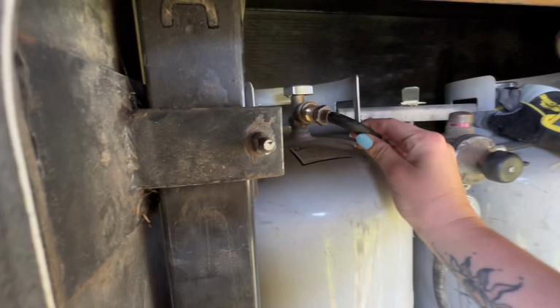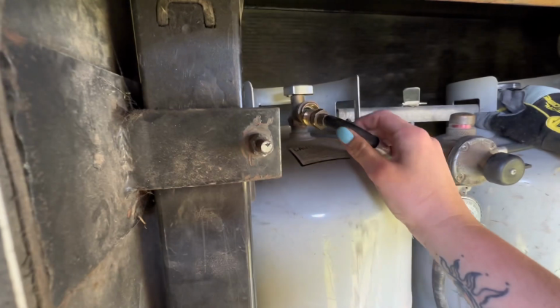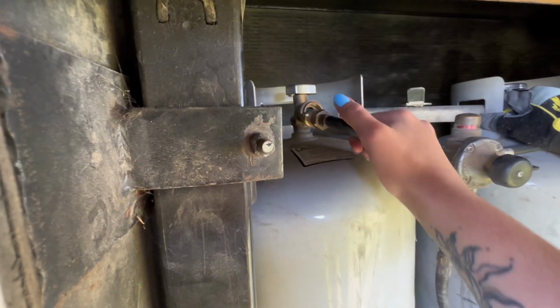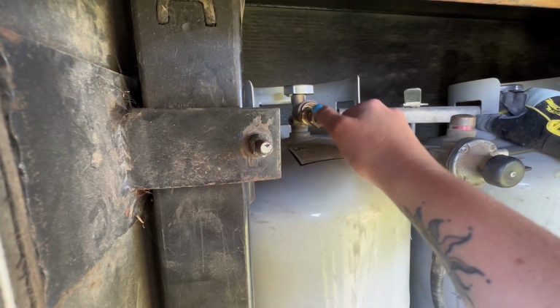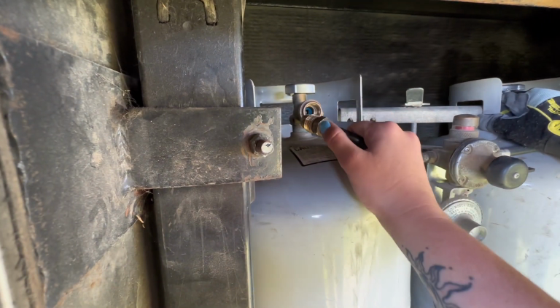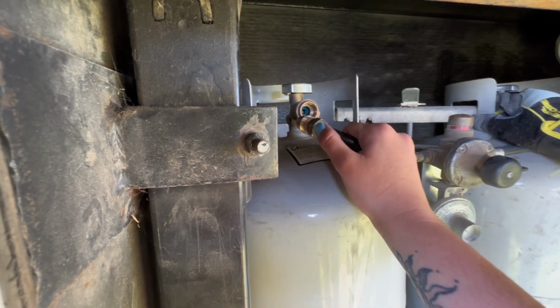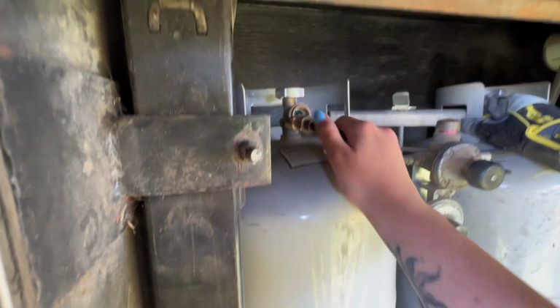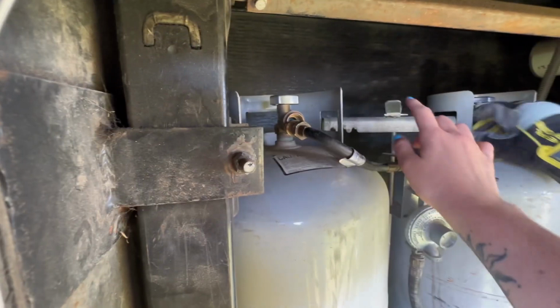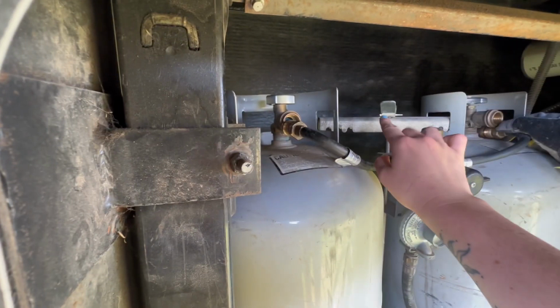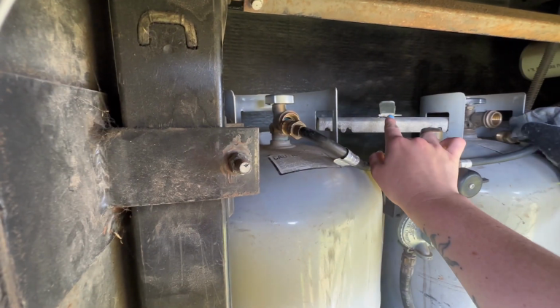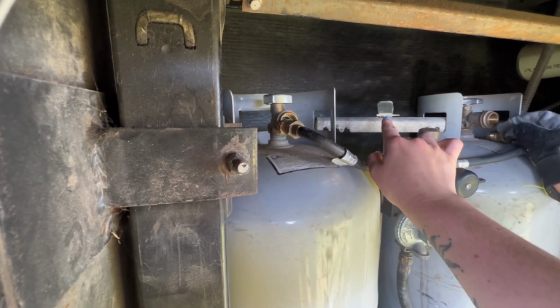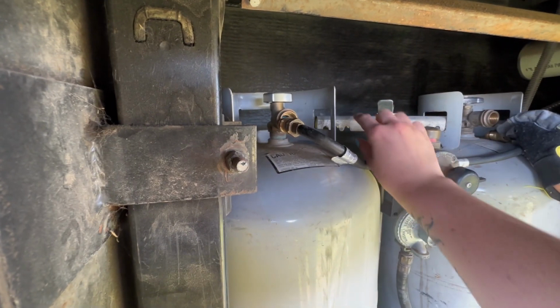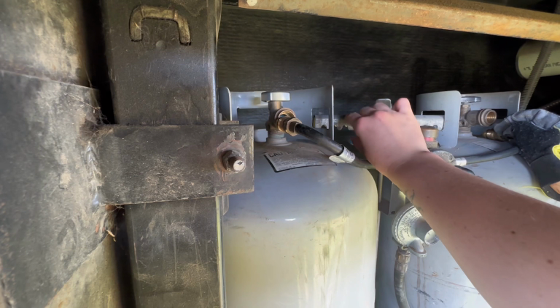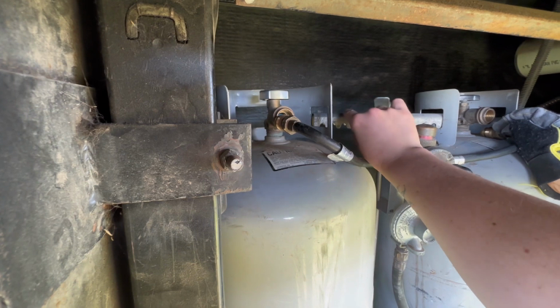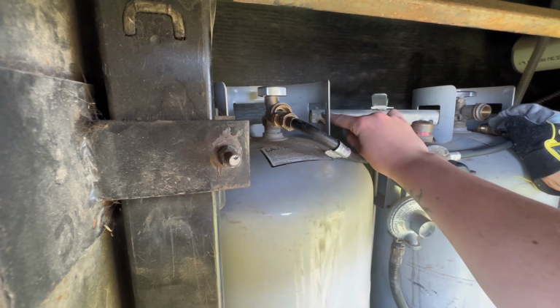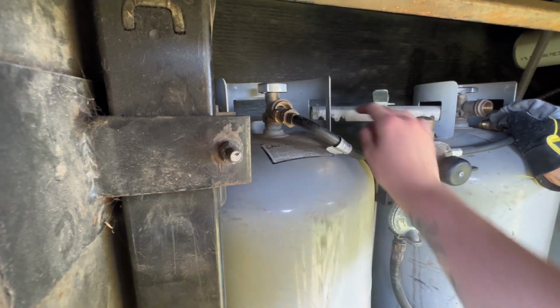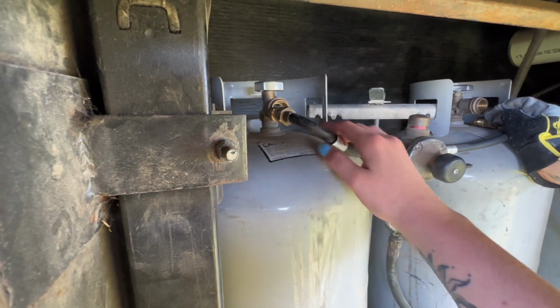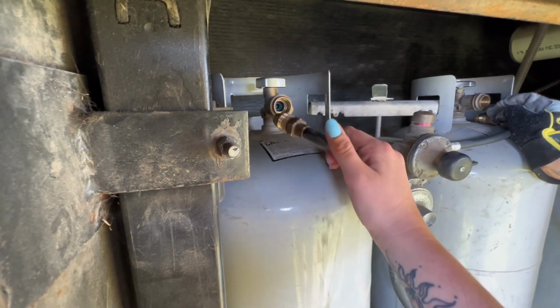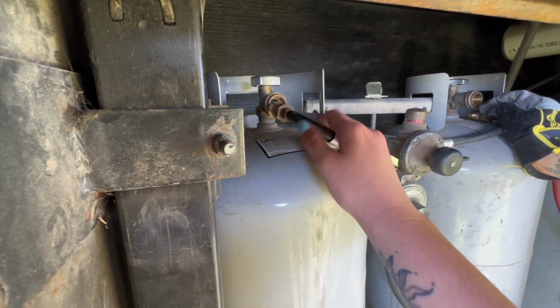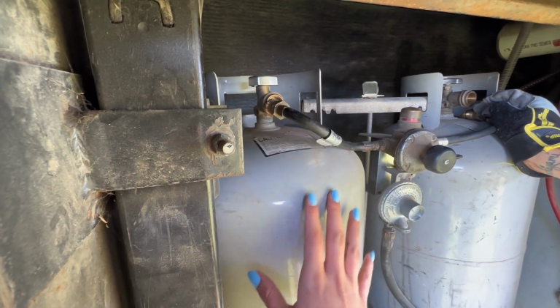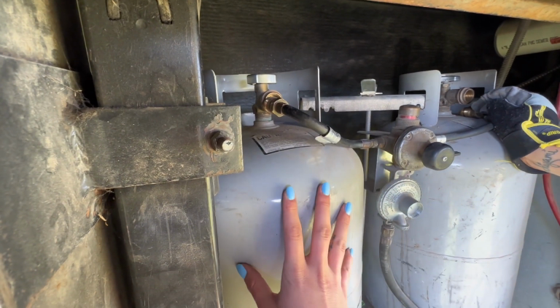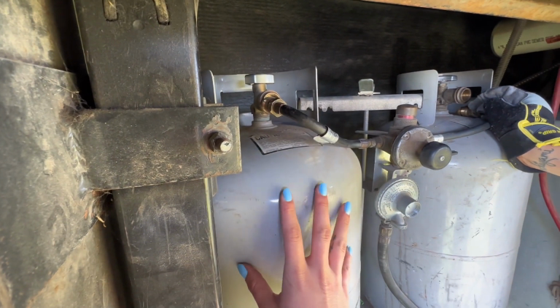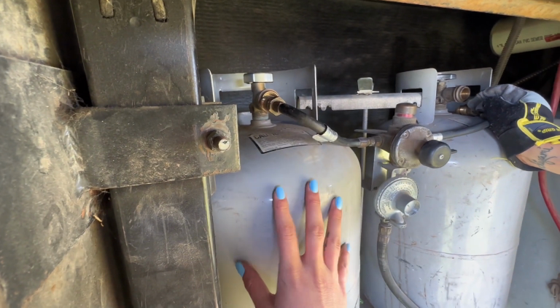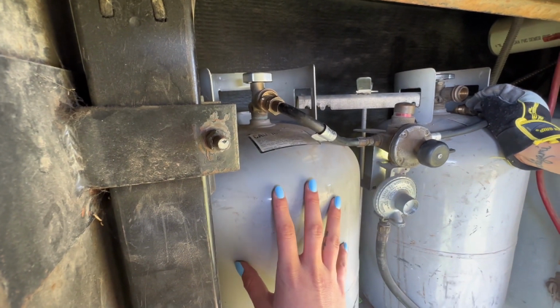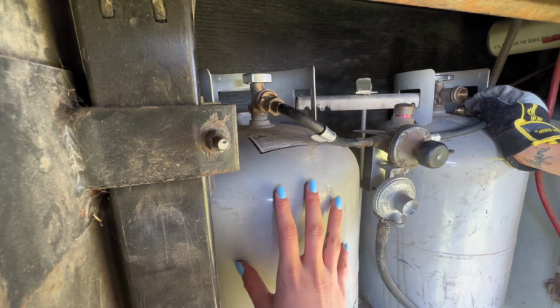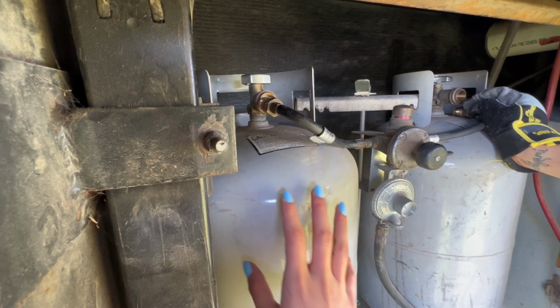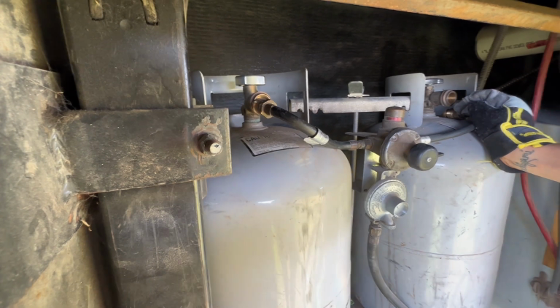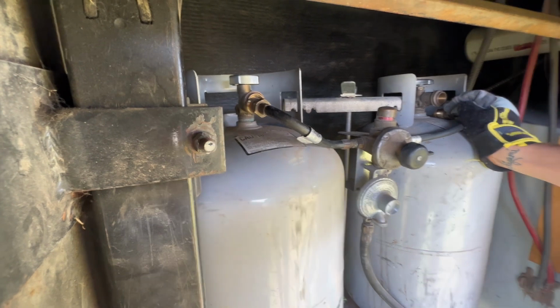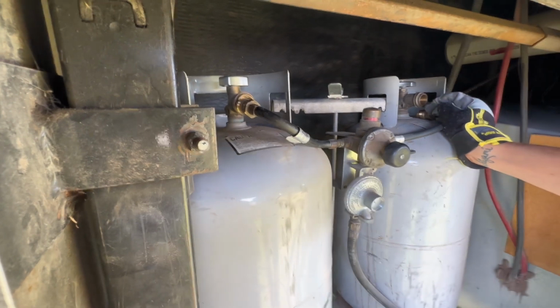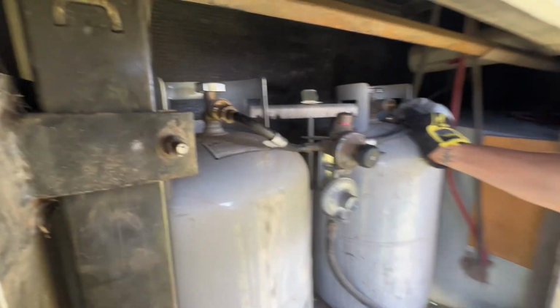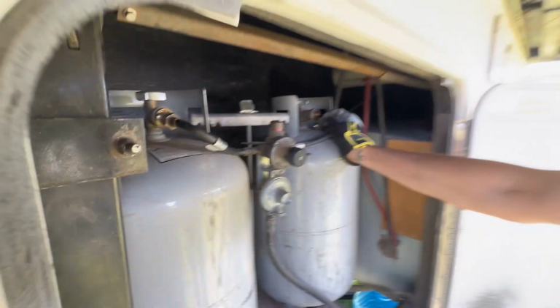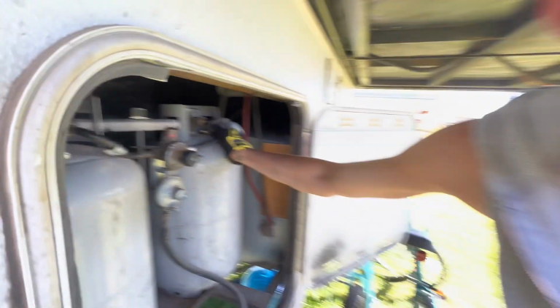We untwisted these, untwisted this — this is gonna shimmy out of here and then we'll be able to pull these out. We're refilling them for the first time.